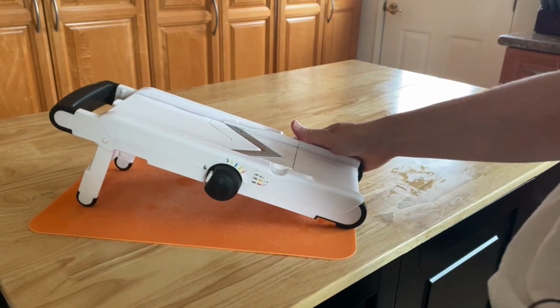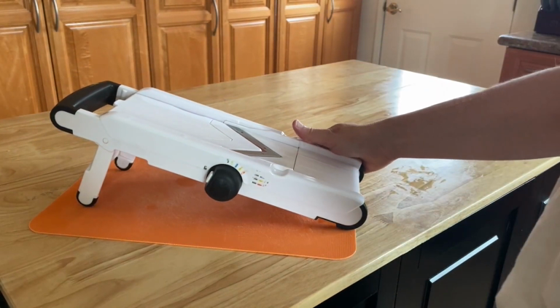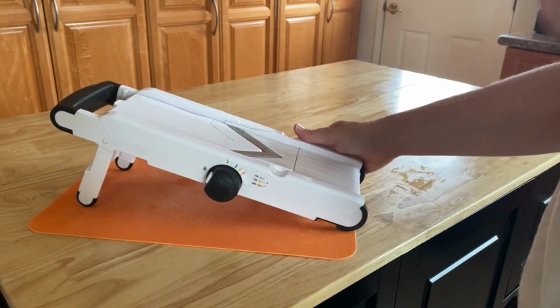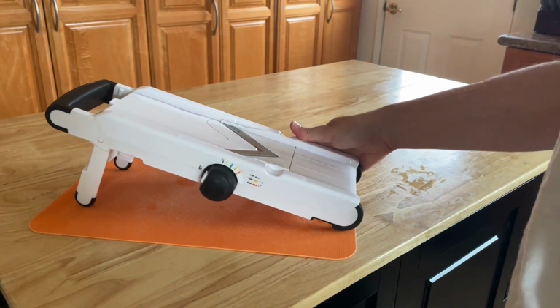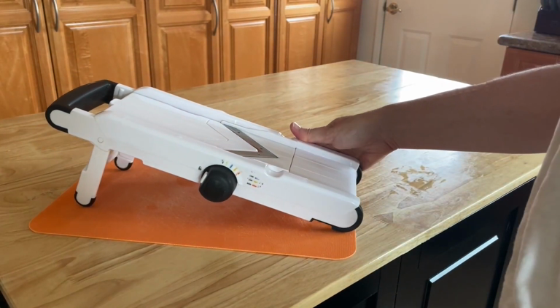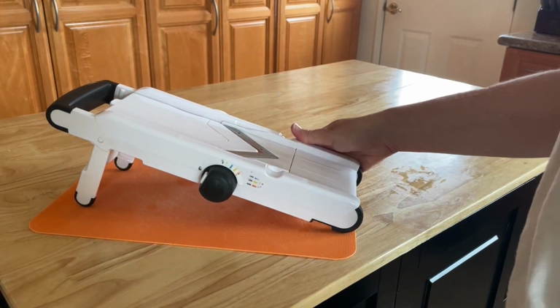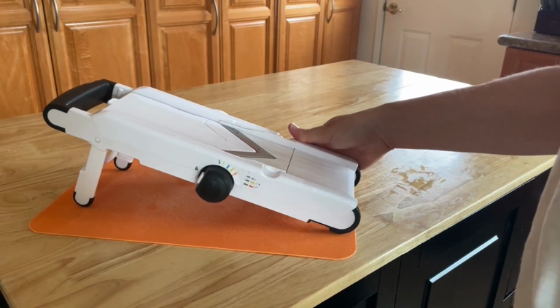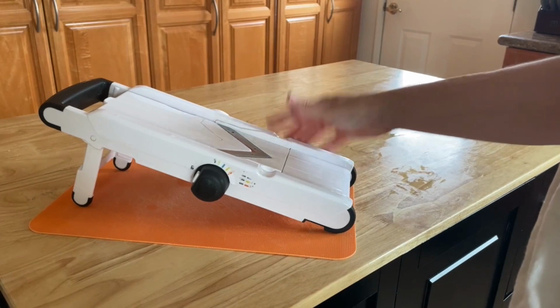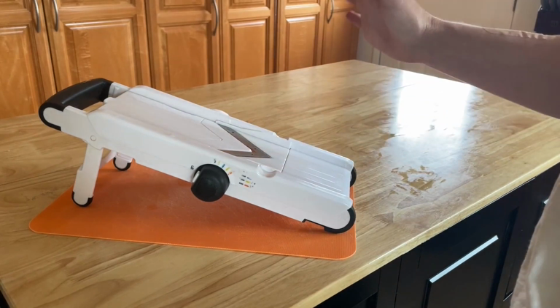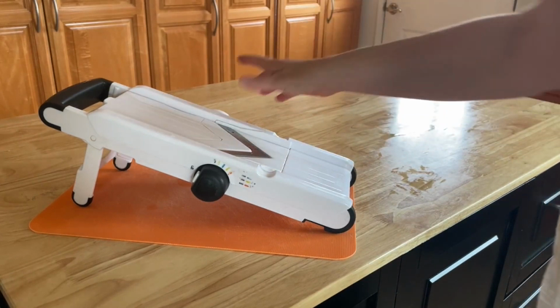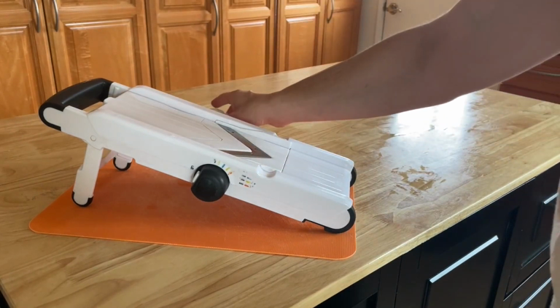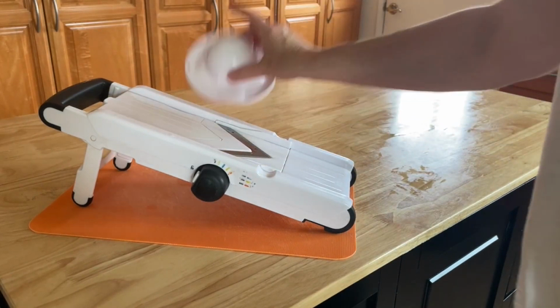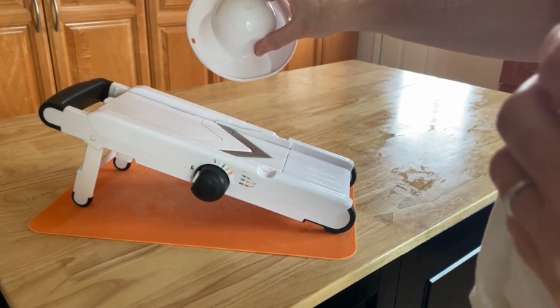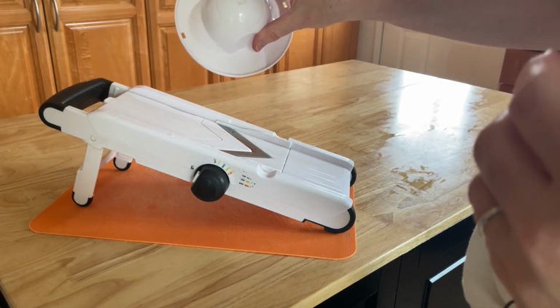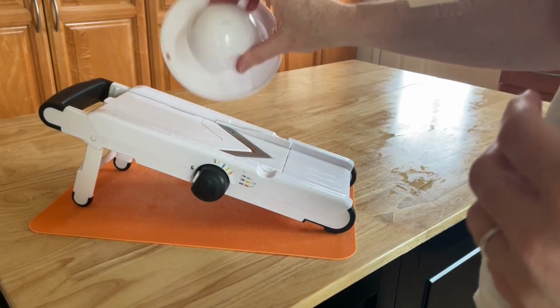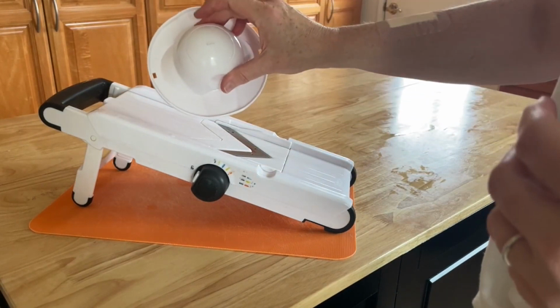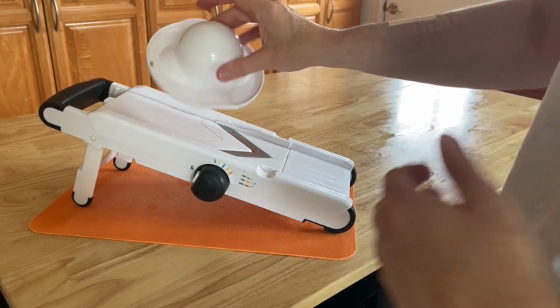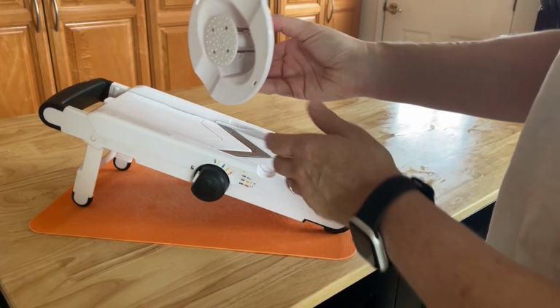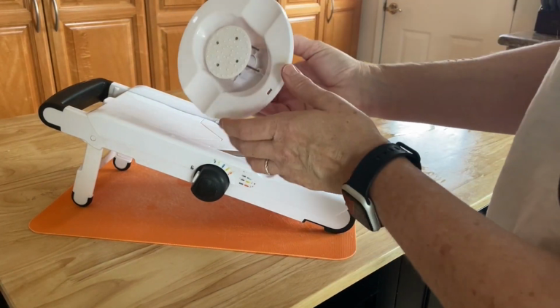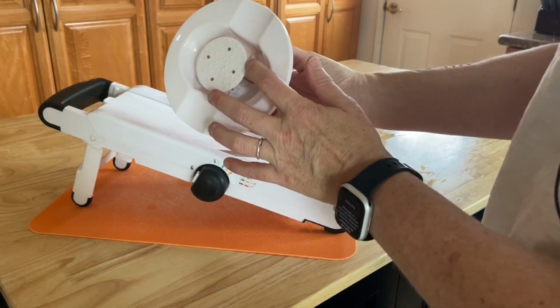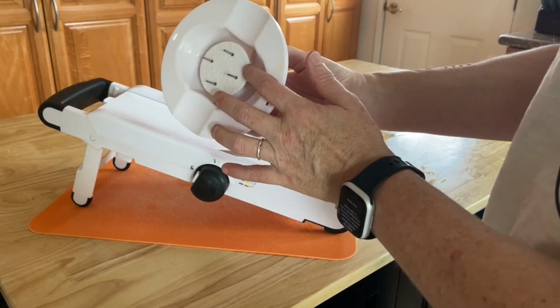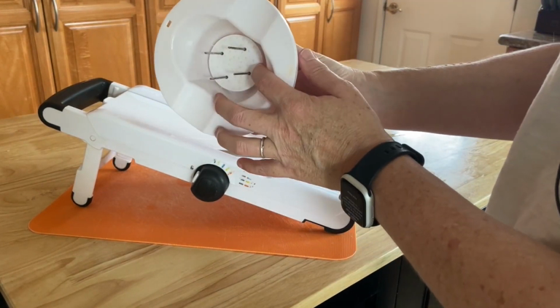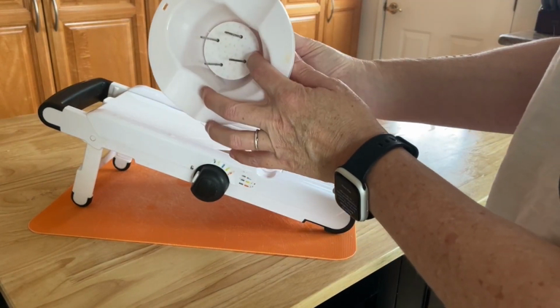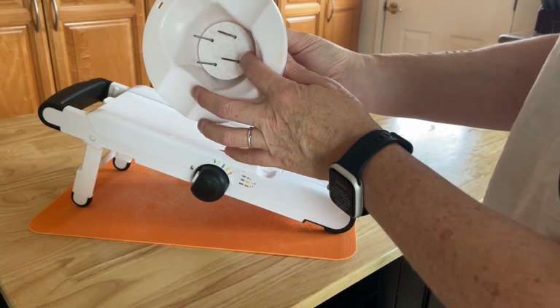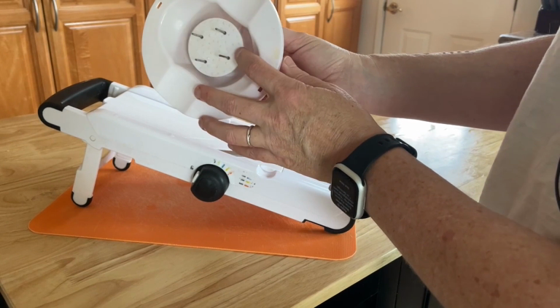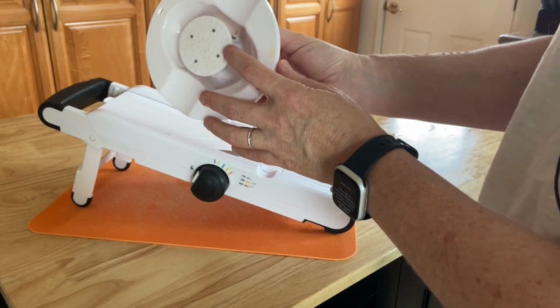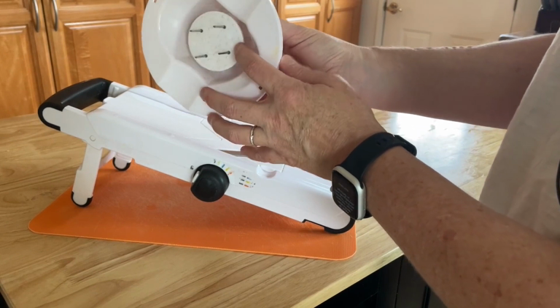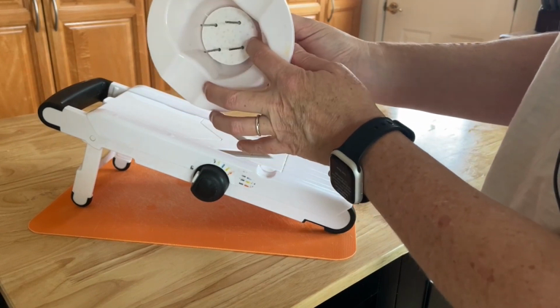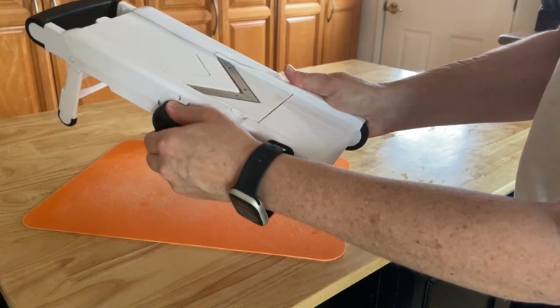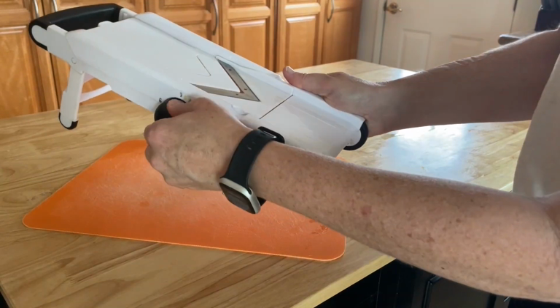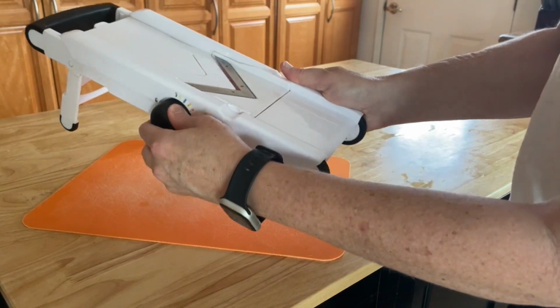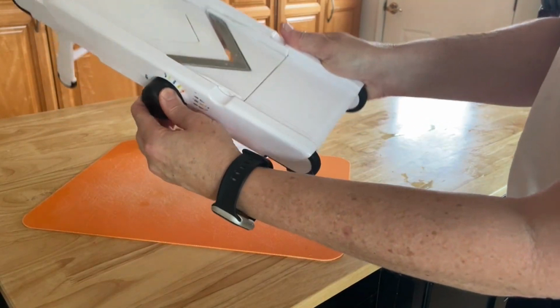Please be careful anytime you're washing or slicing your vegetables. It comes with this great little piece here which will hold on to the food for you and save your fingers from the blade.